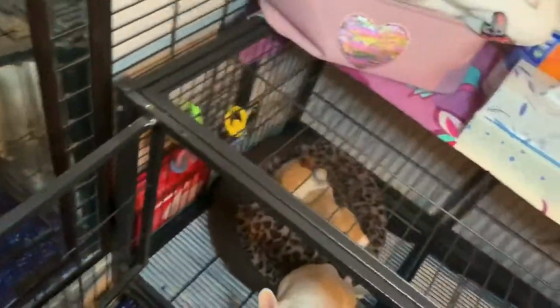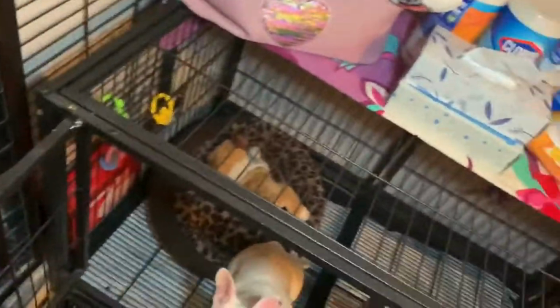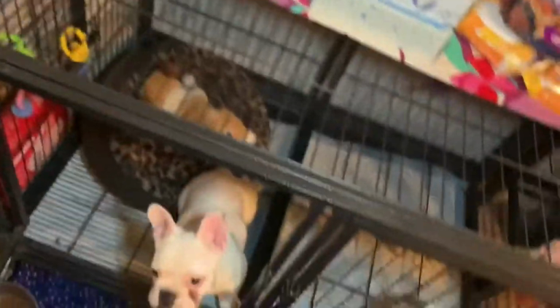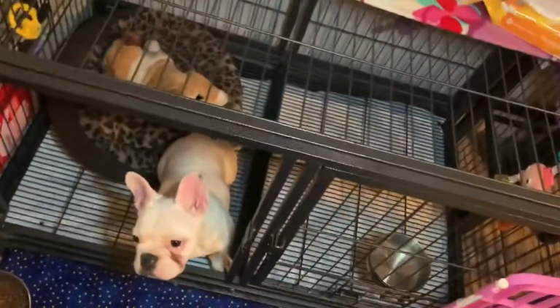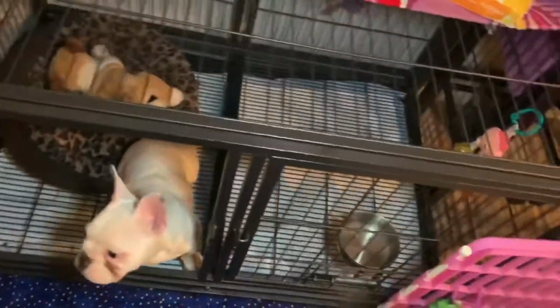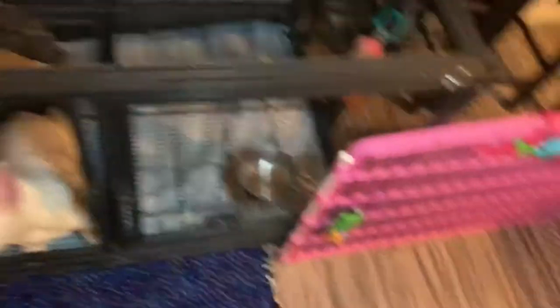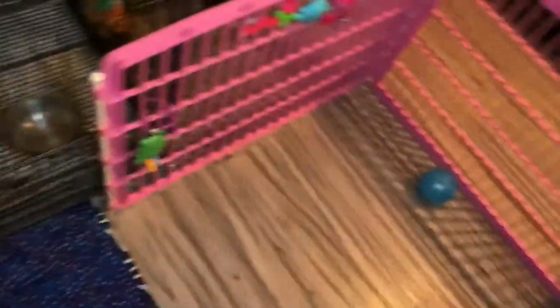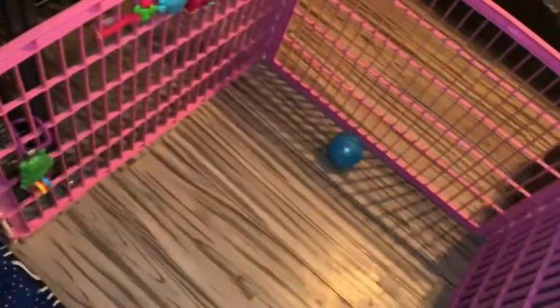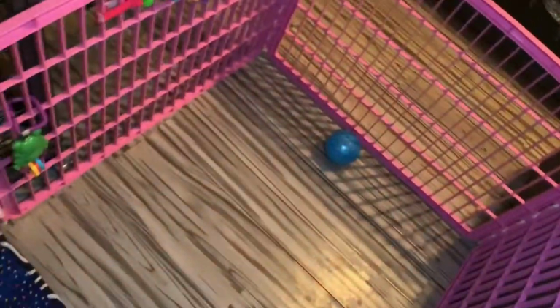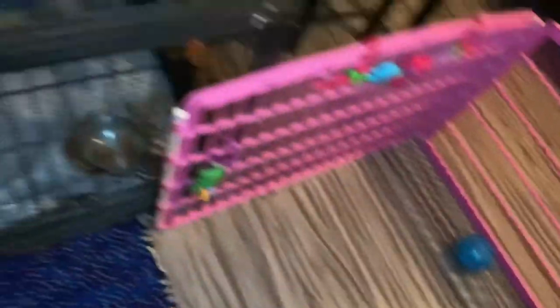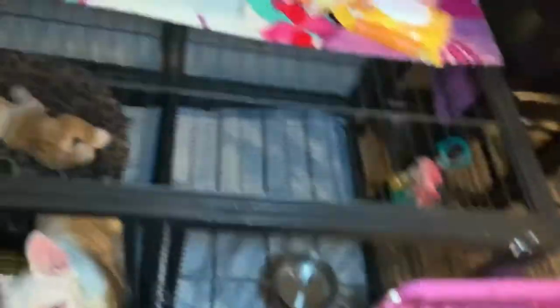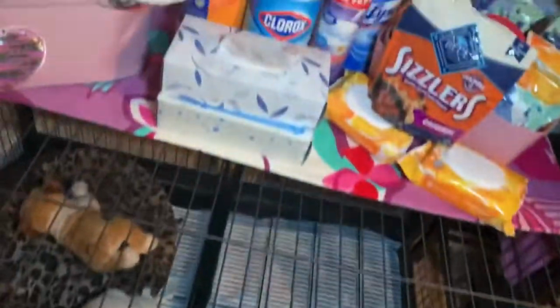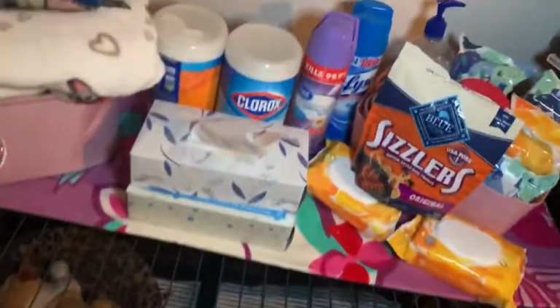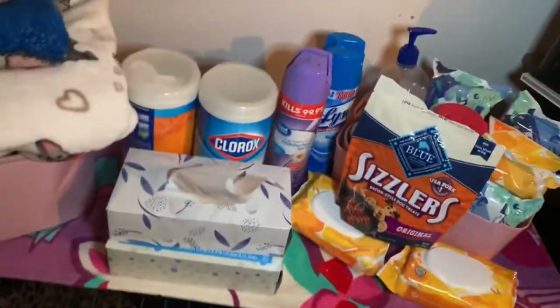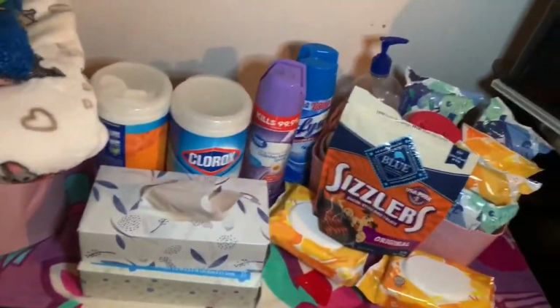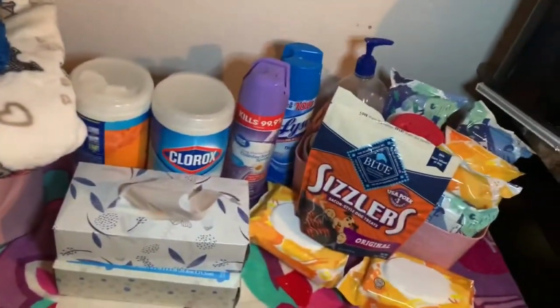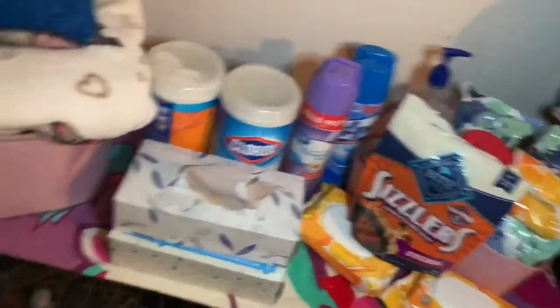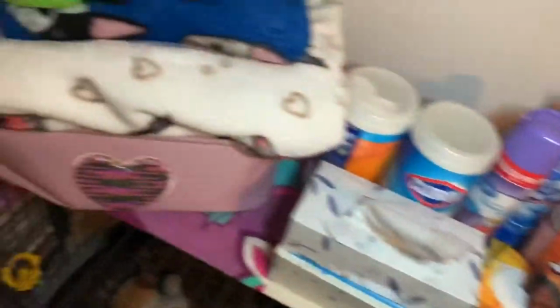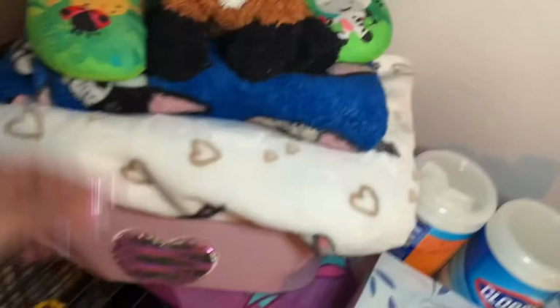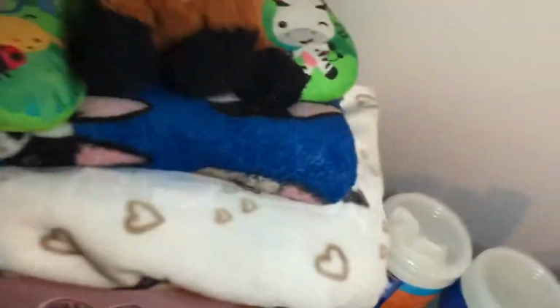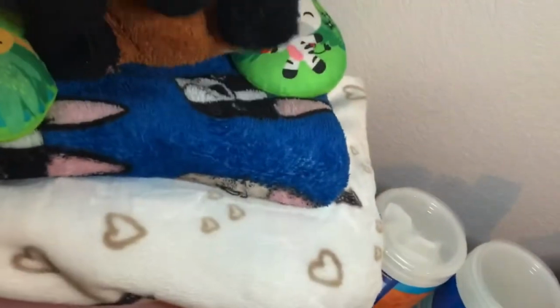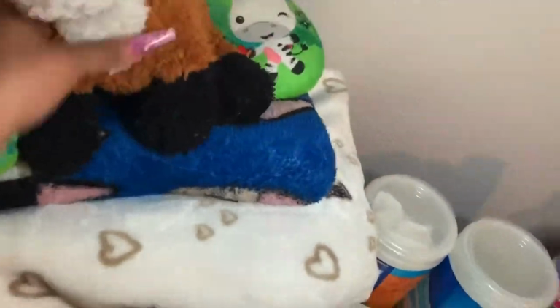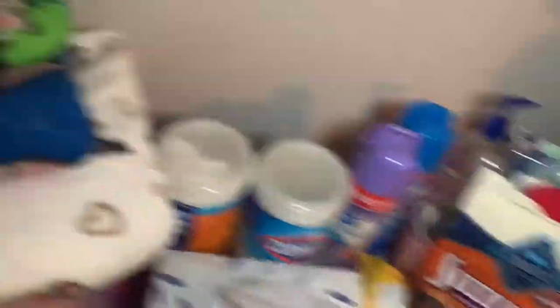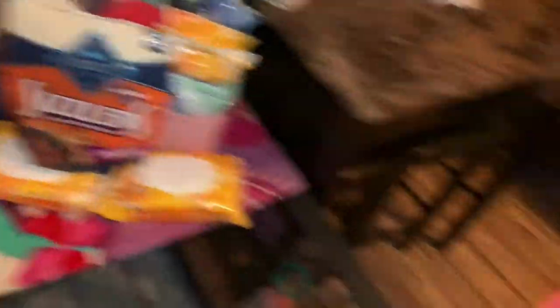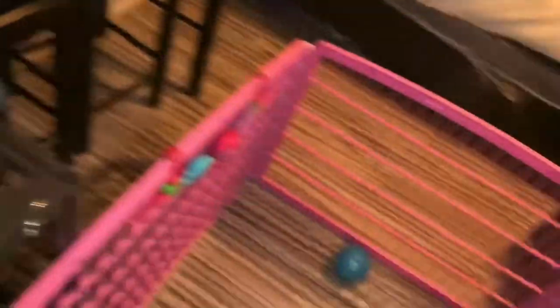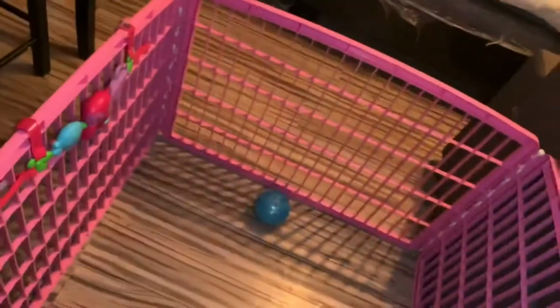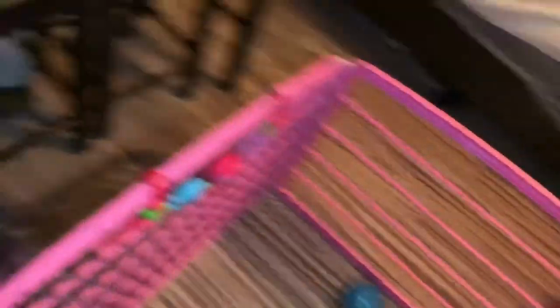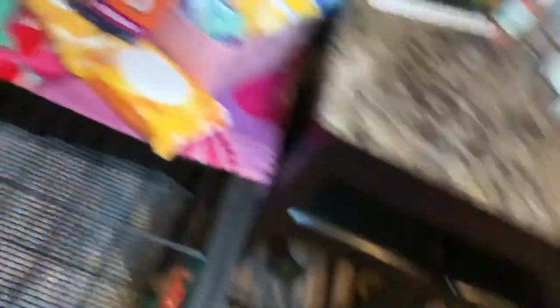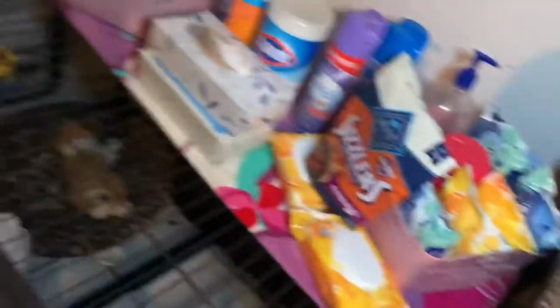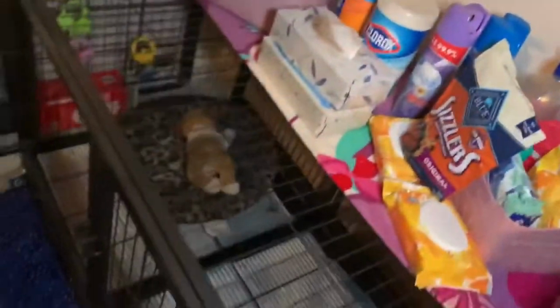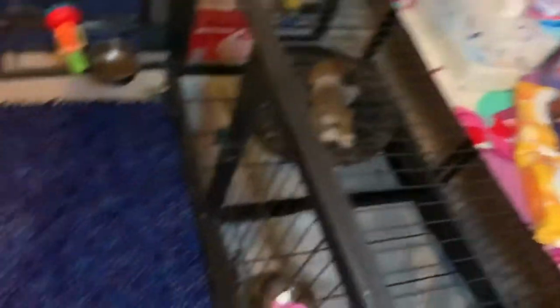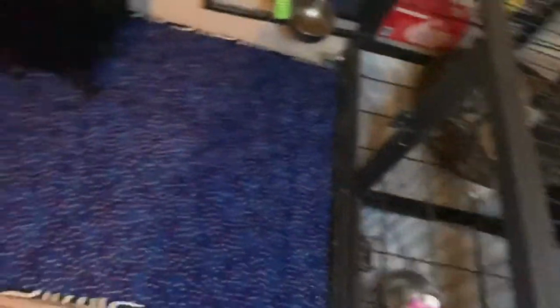The mirror is so she can kind of play and see herself — she likes playing with her reflection. And yeah, this is basically it, this is the setup. This is my new channel, so if you guys want to go ahead and start following me, subscribe for more videos.